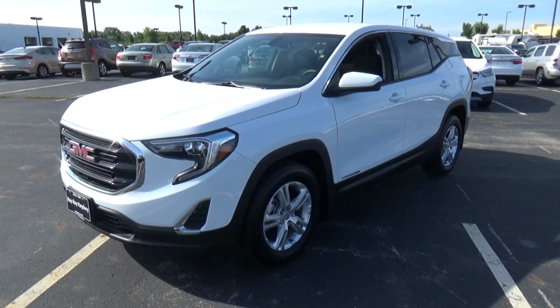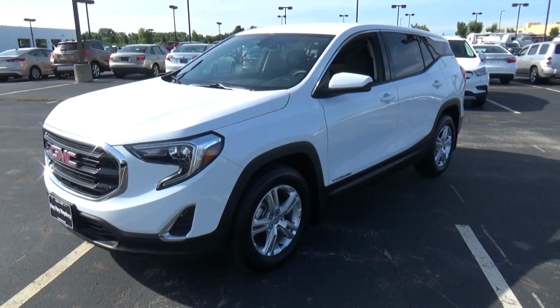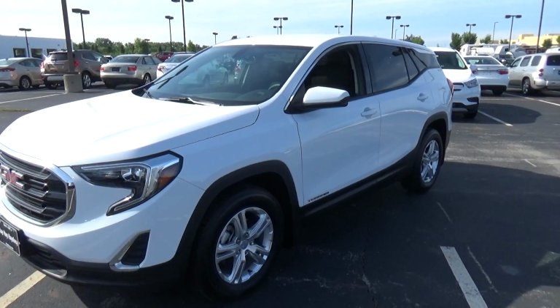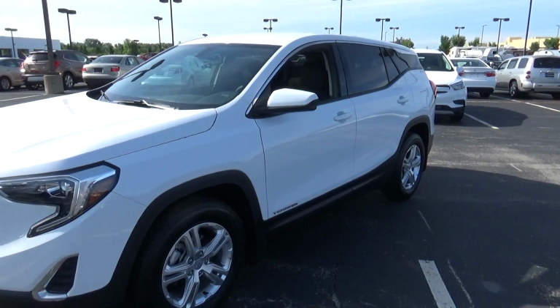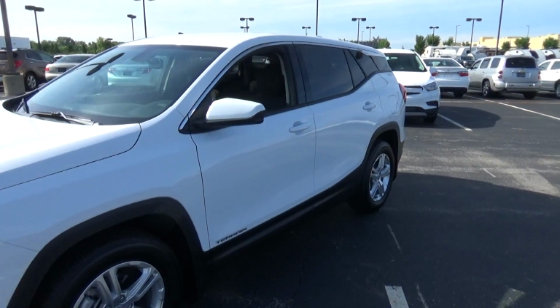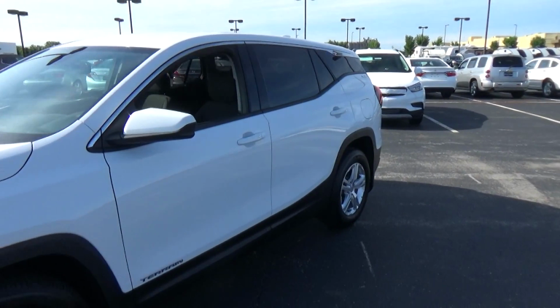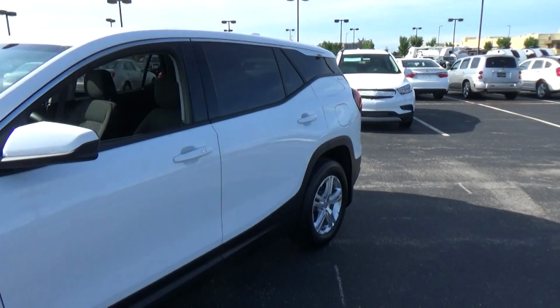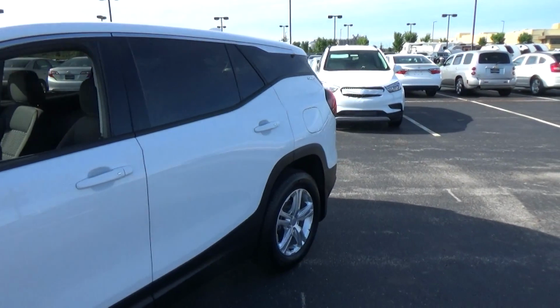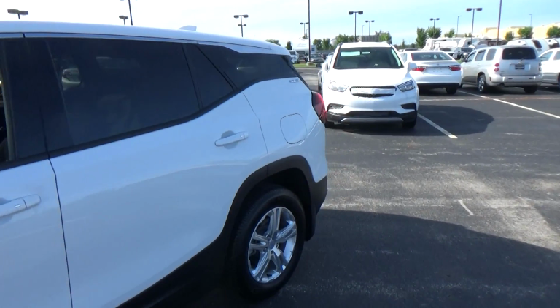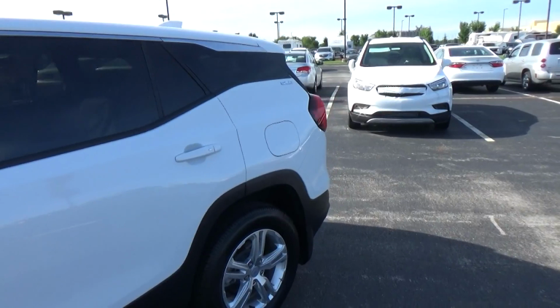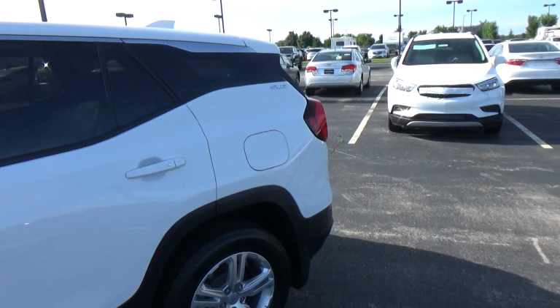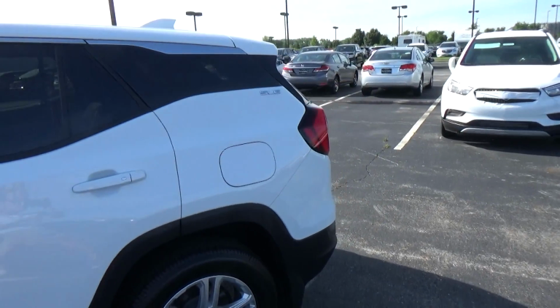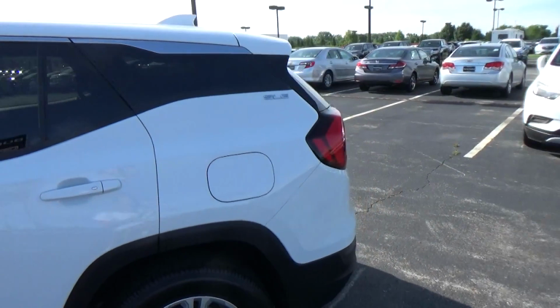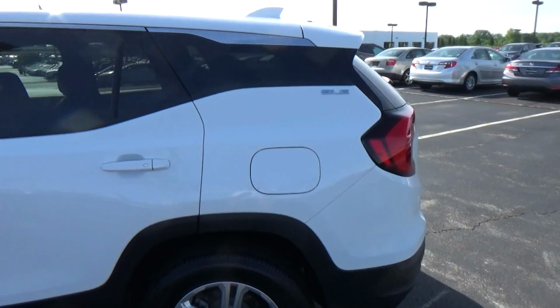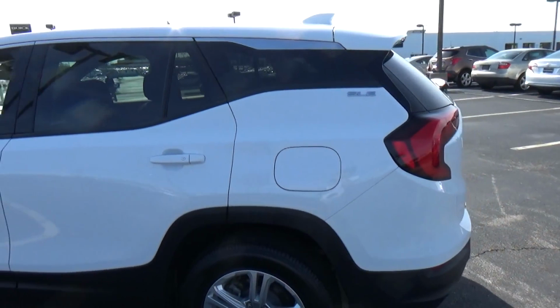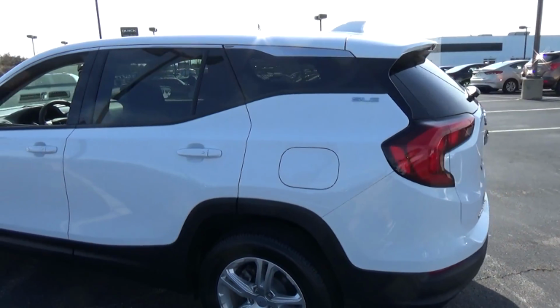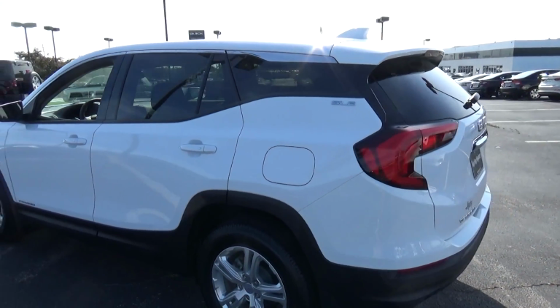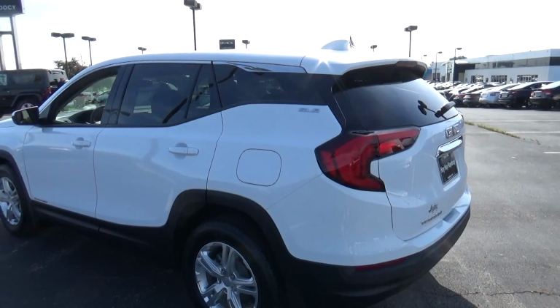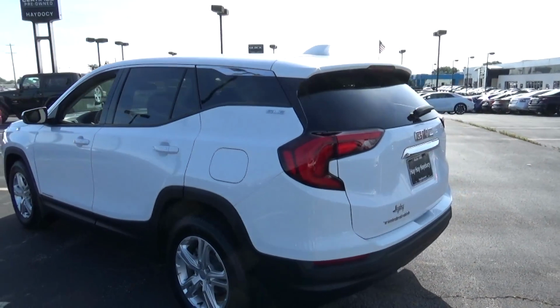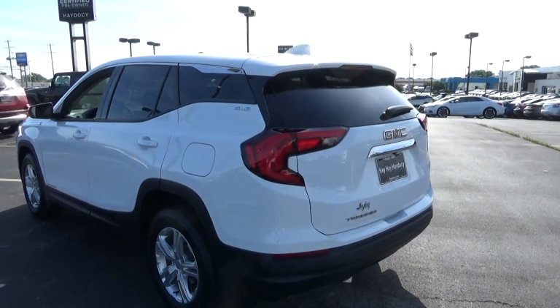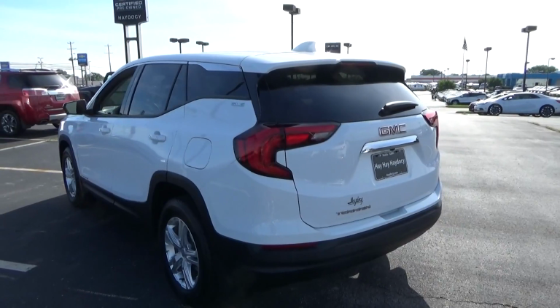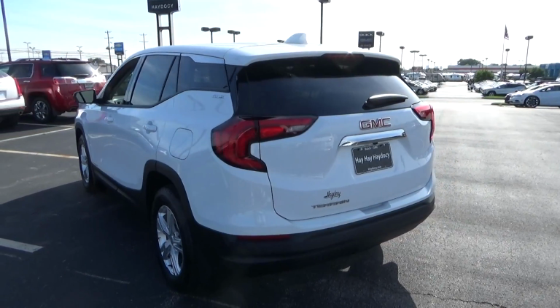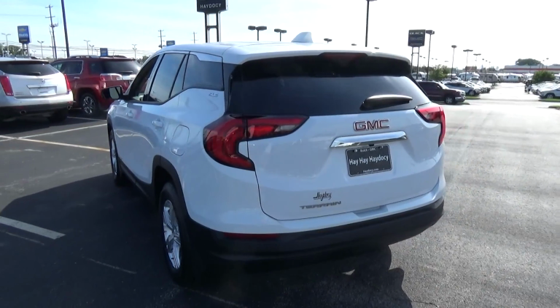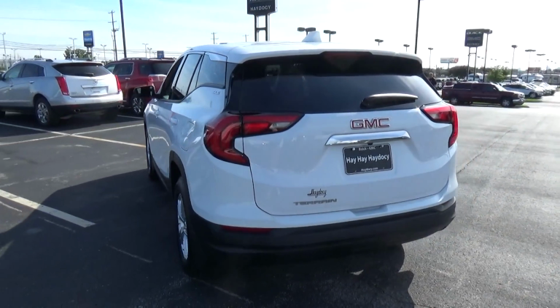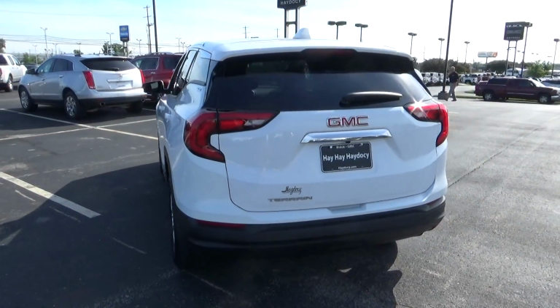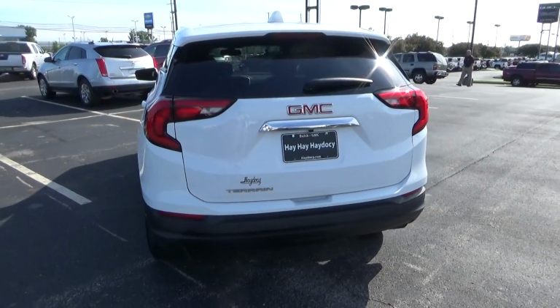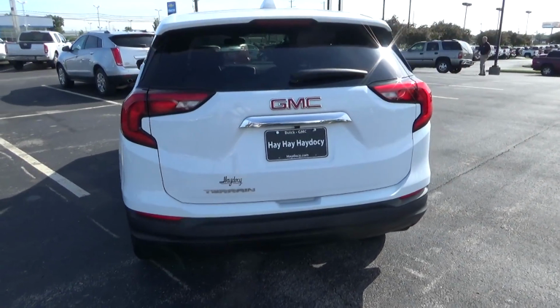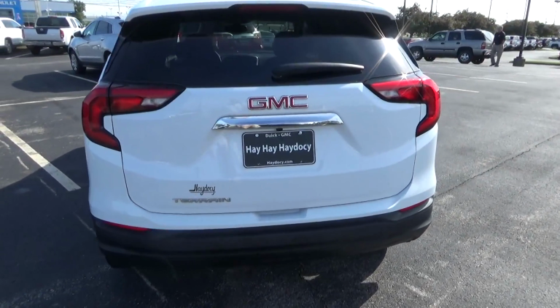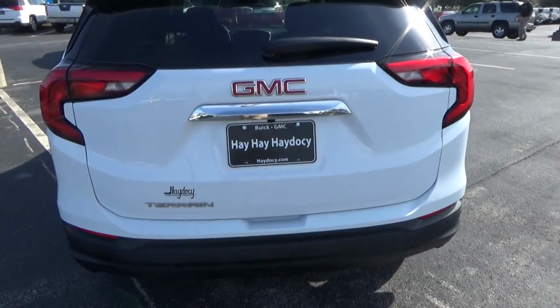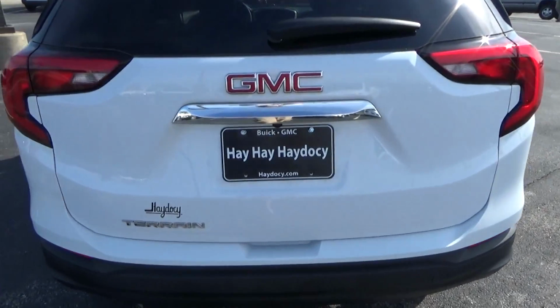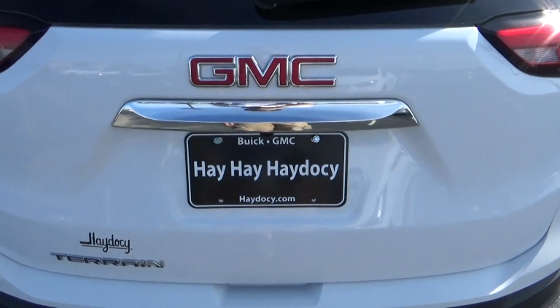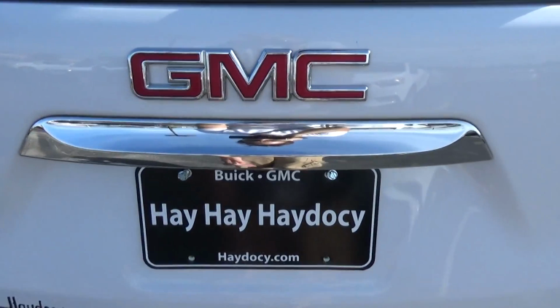Today we've got a 2018 GMC Terrain SLE with a Summit White exterior and a Jet Black interior. Current mileage is 4,219 miles. 1.5 liter 4-cylinder engine, automatic transmission.